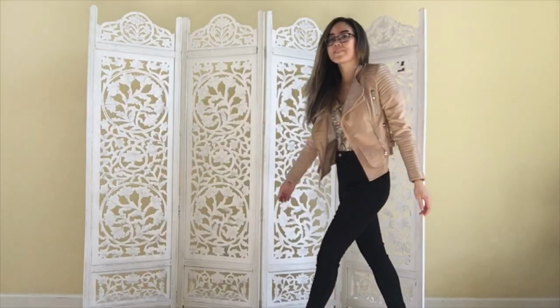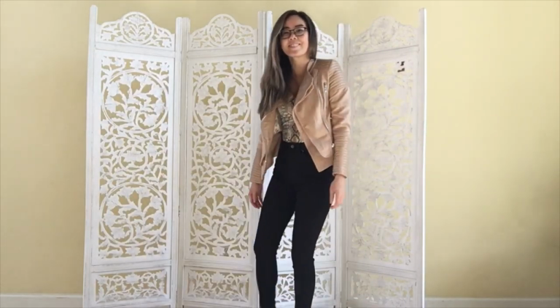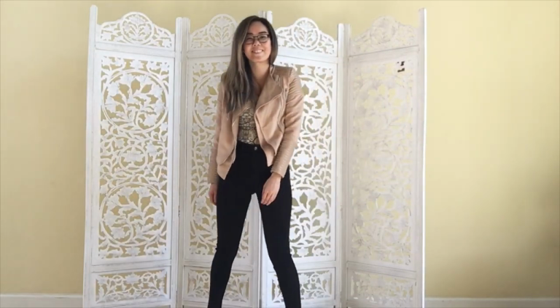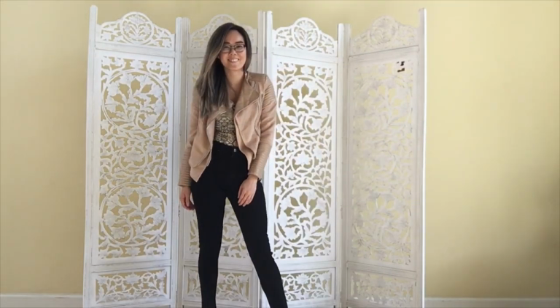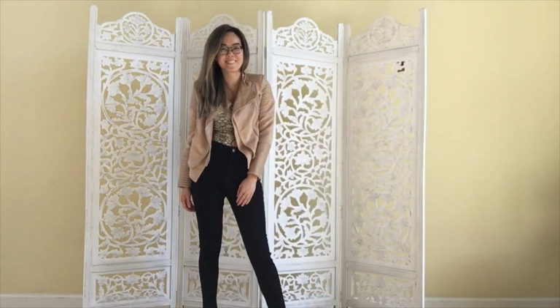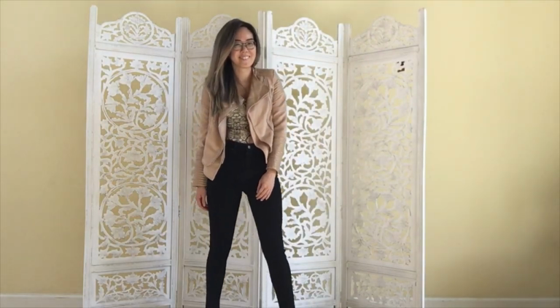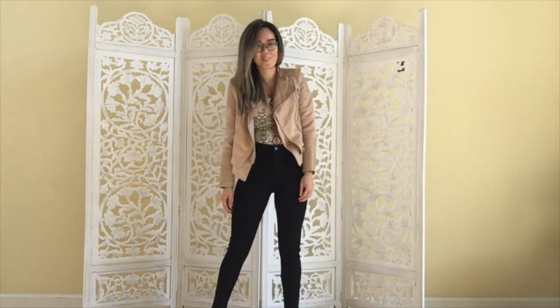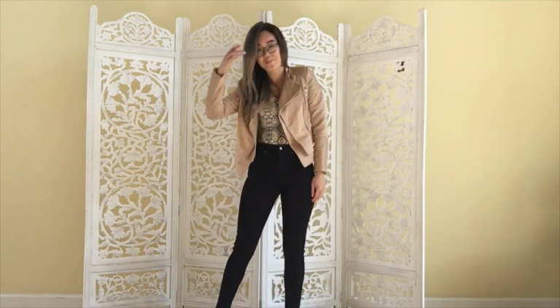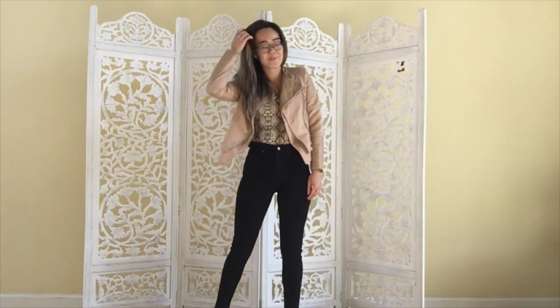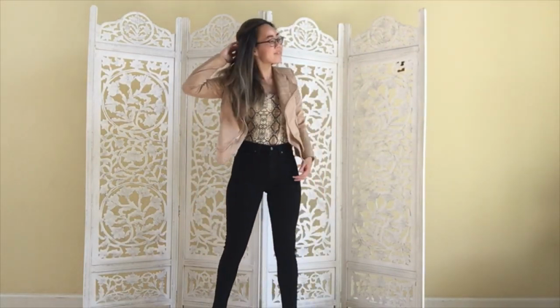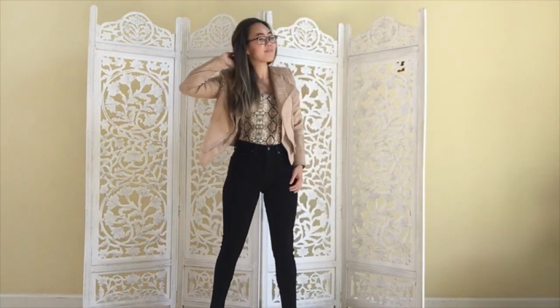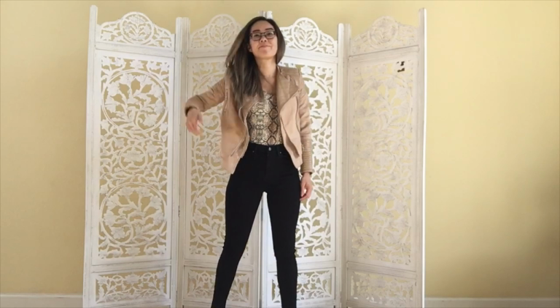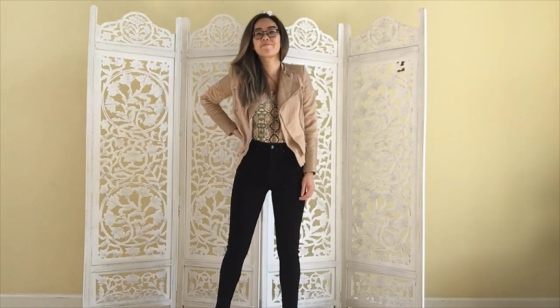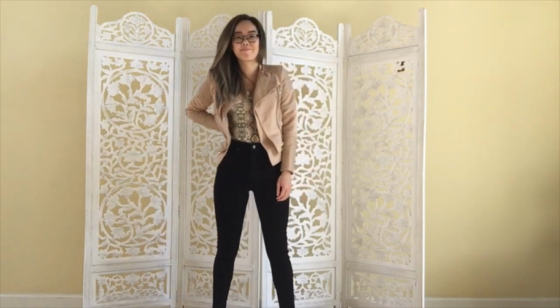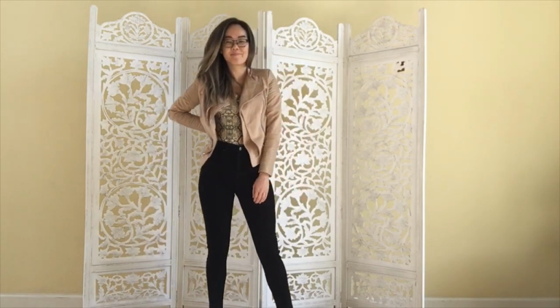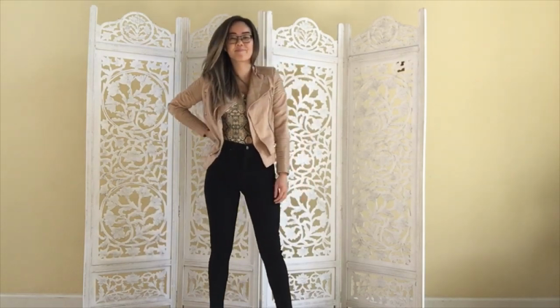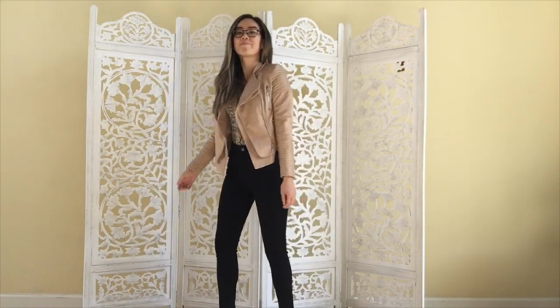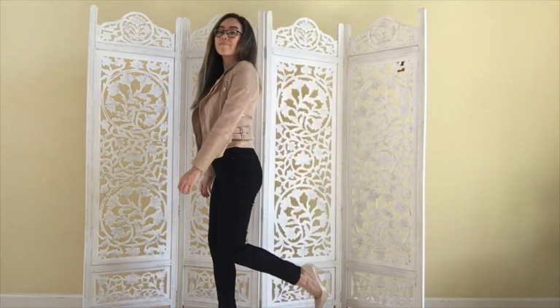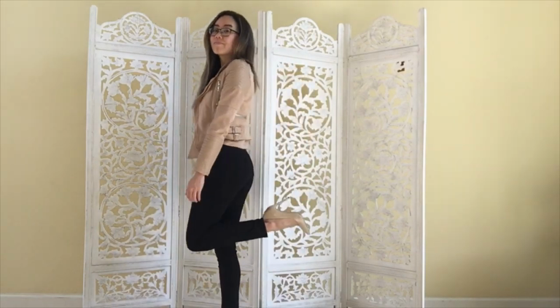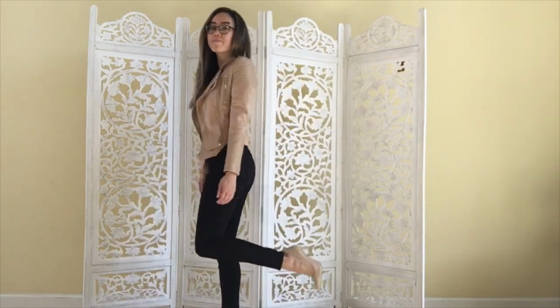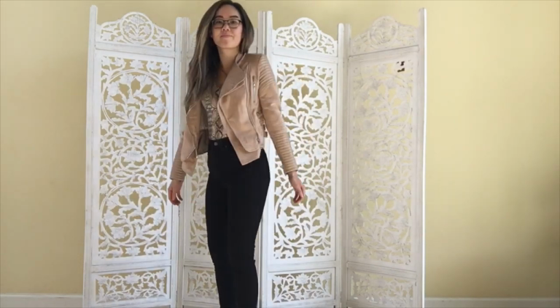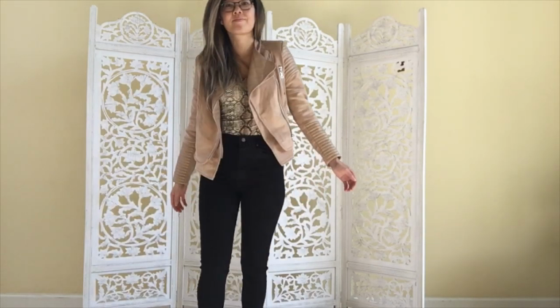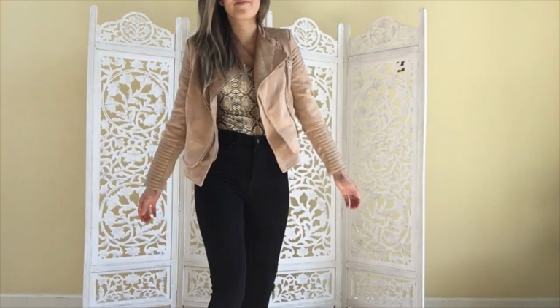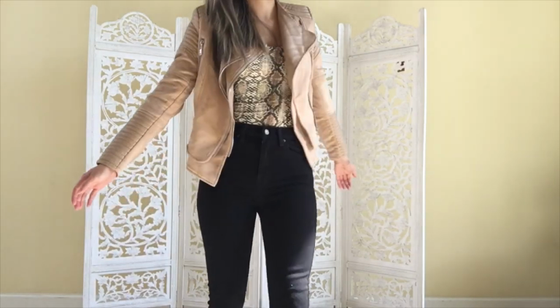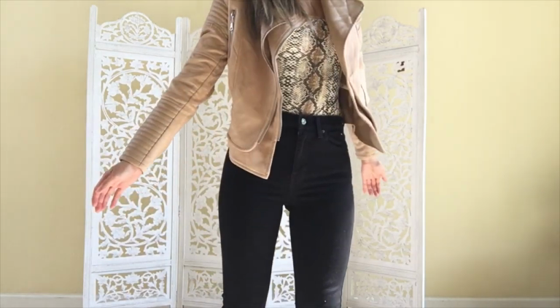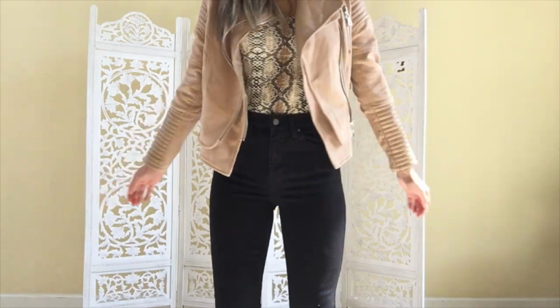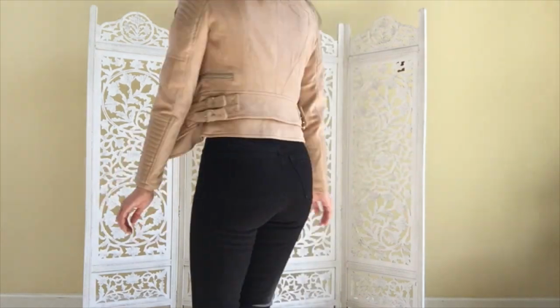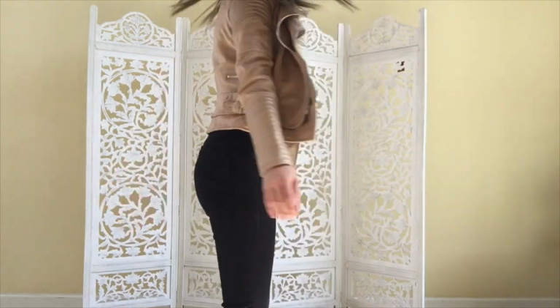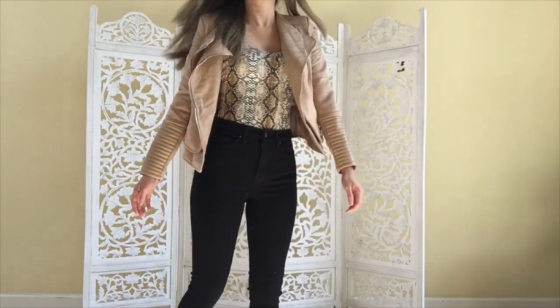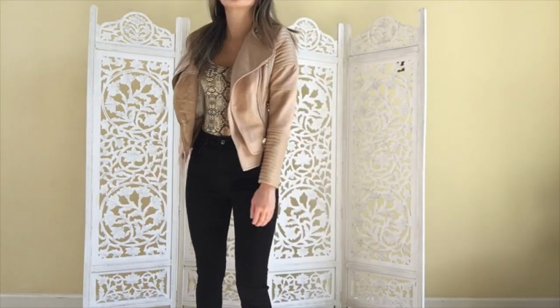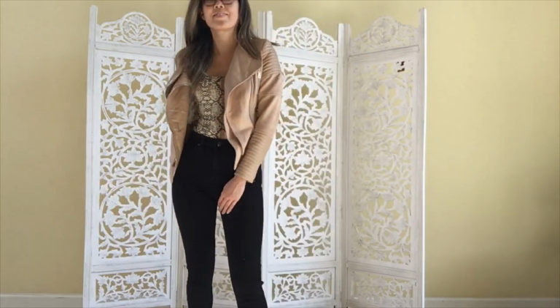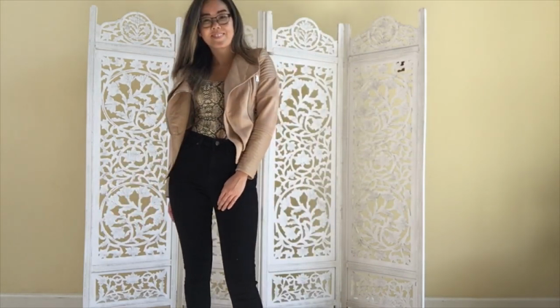So I wanted to layer this look with the motorcycle jacket. Pick colors that would complement each other. For most animal prints, they're usually brown colors, so black or nude would go really well with this look.